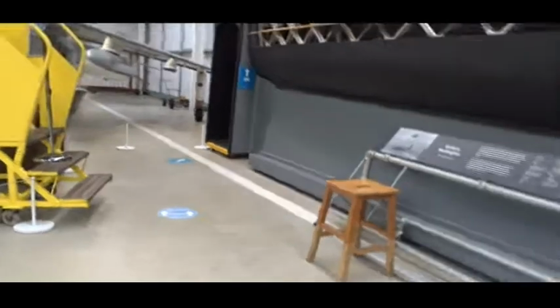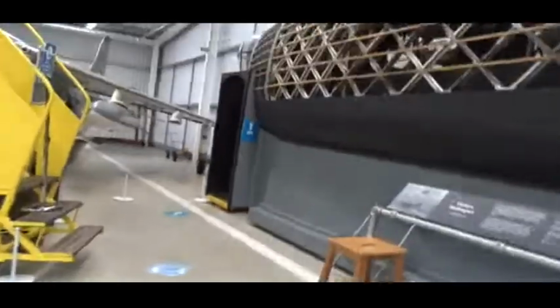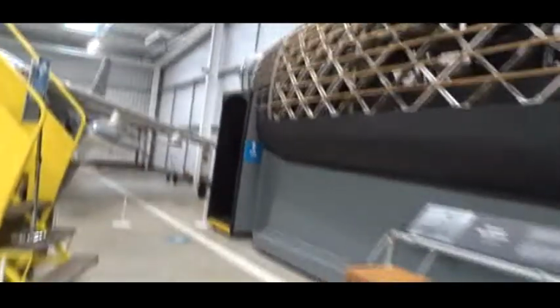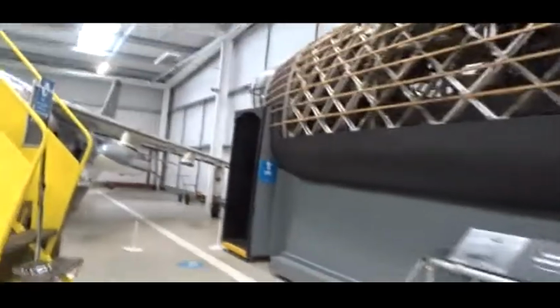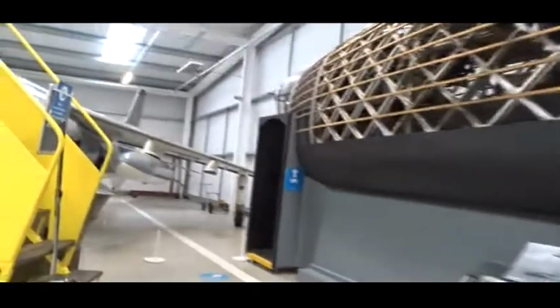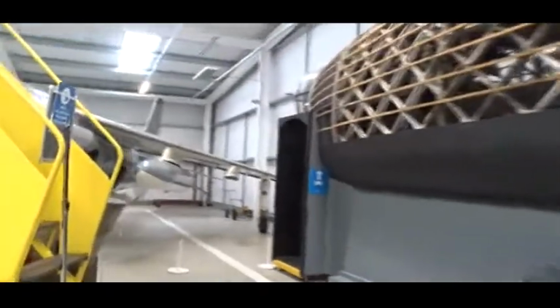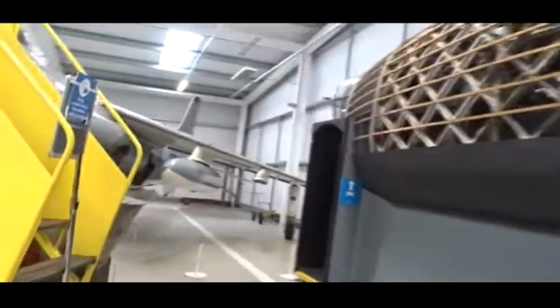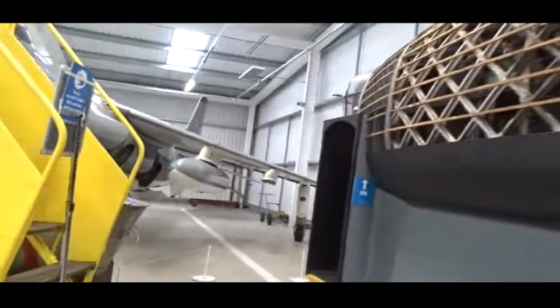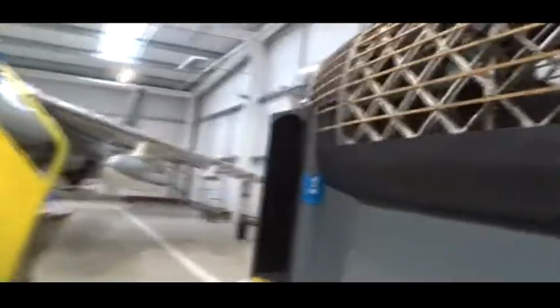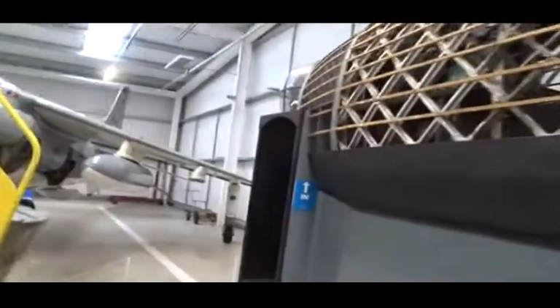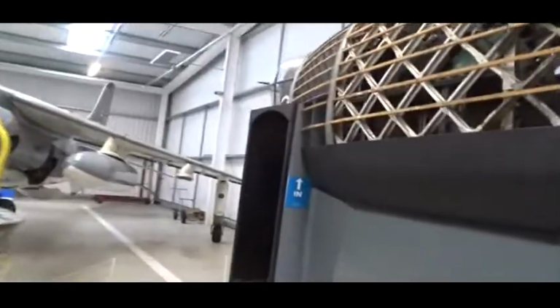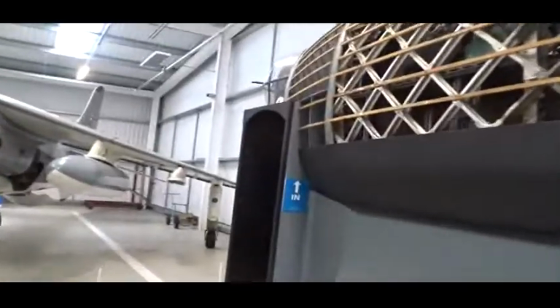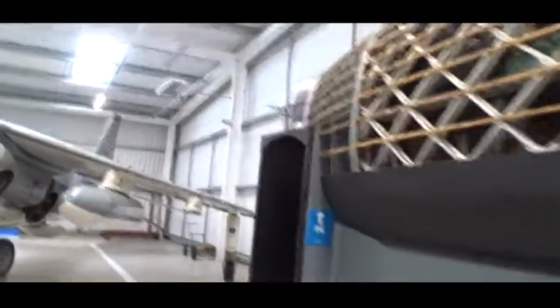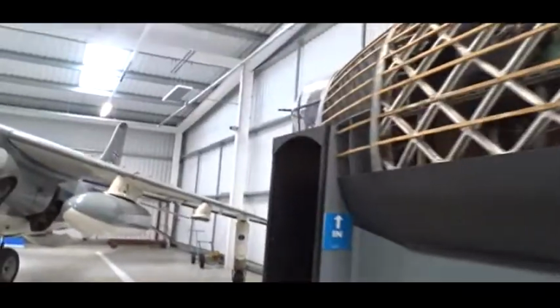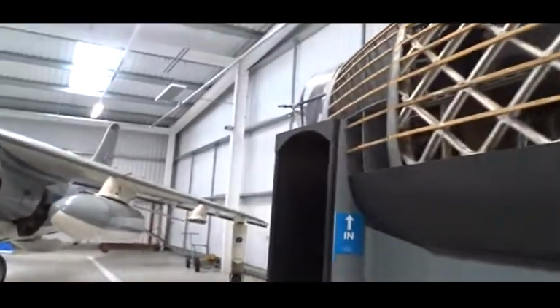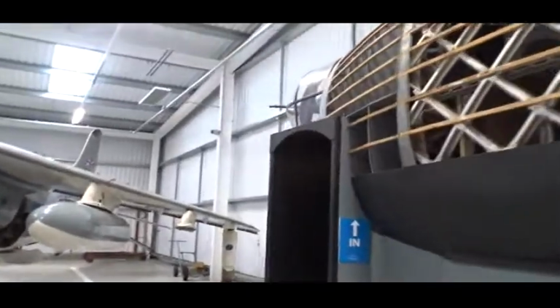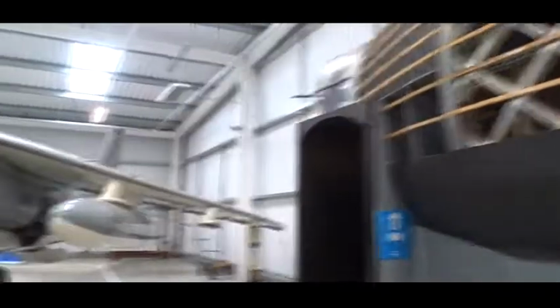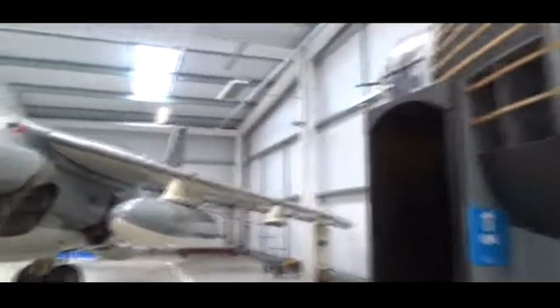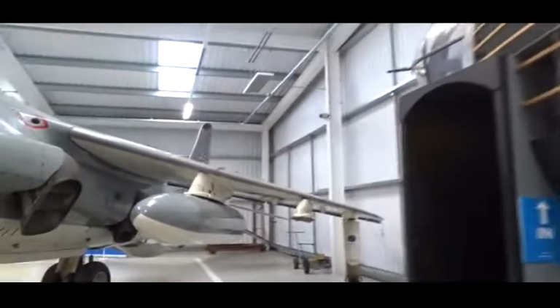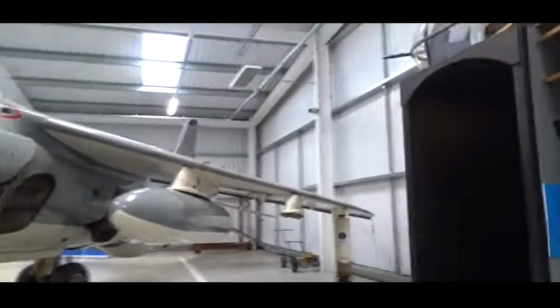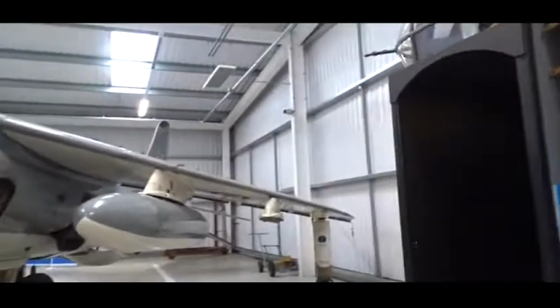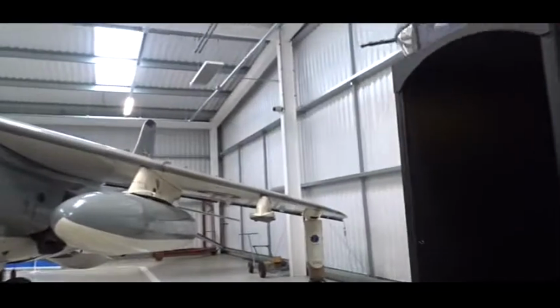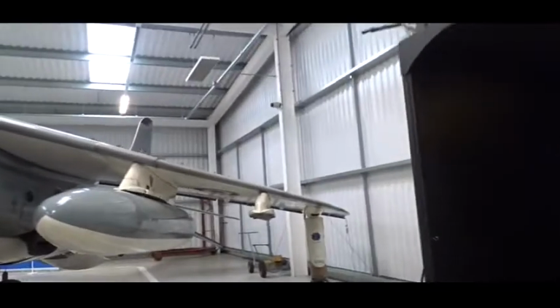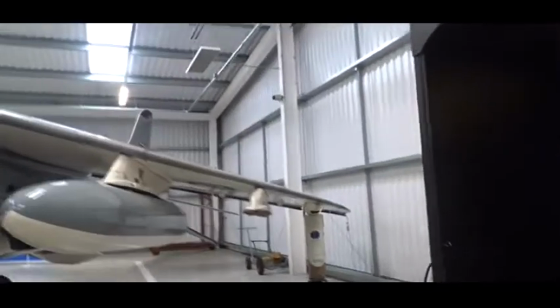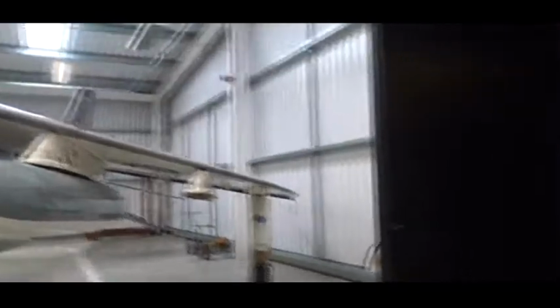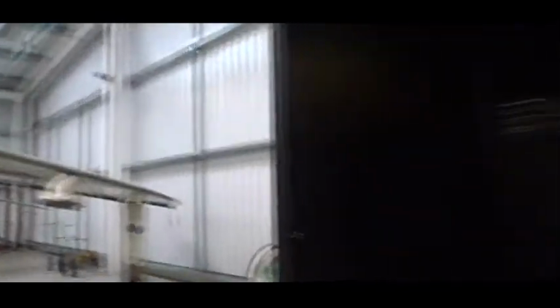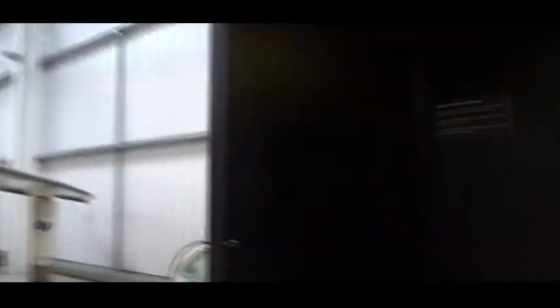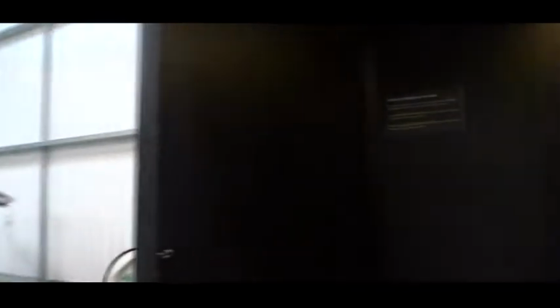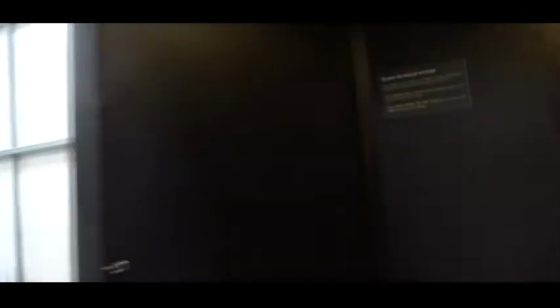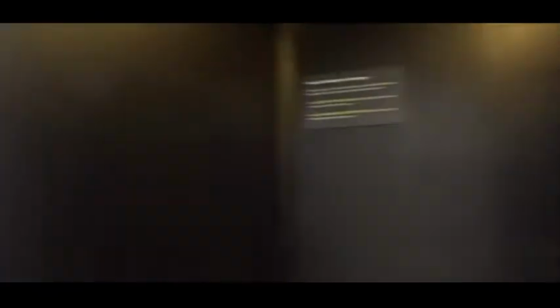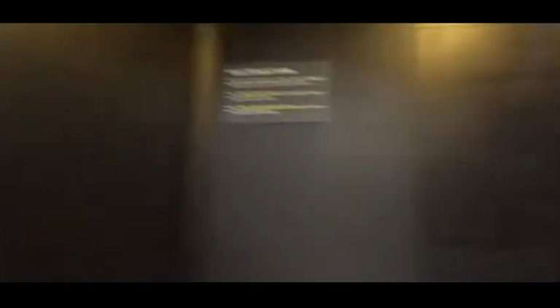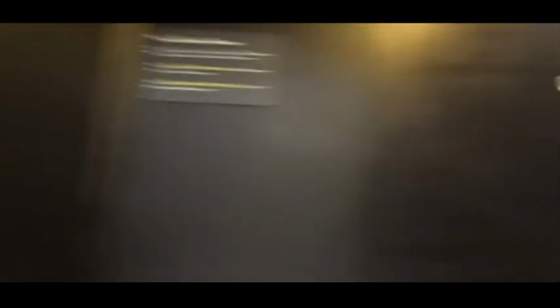We're about to go for a quick tour of the nose section of the Vickers Wellington Bomber, here at the Brooklands Museum.